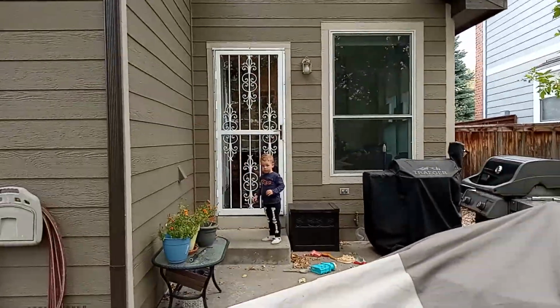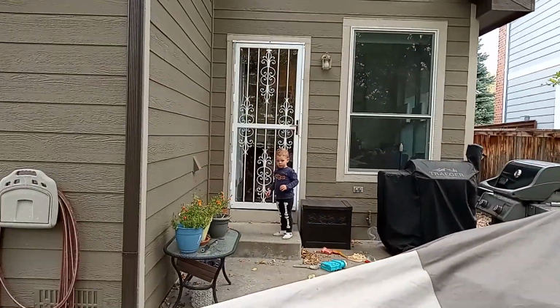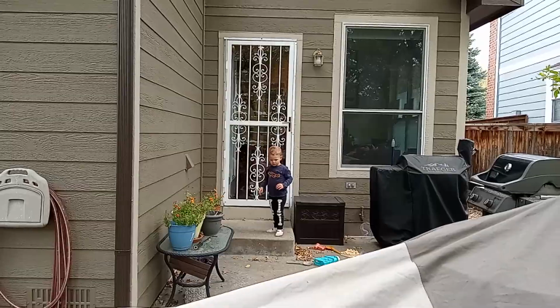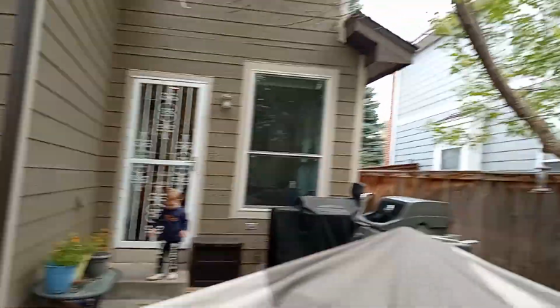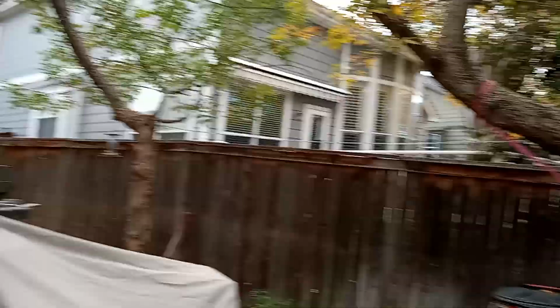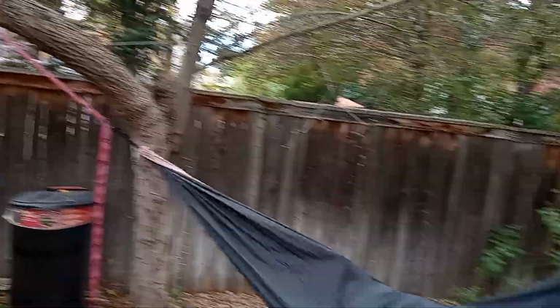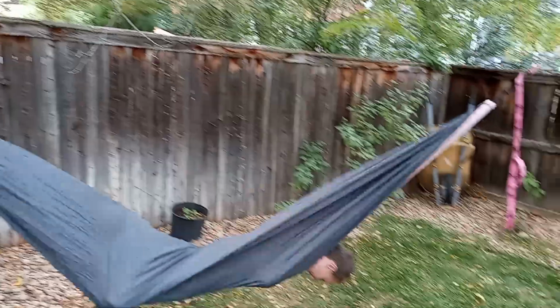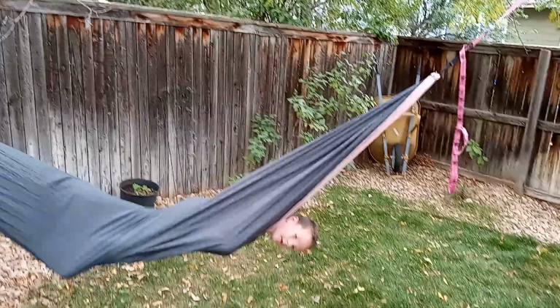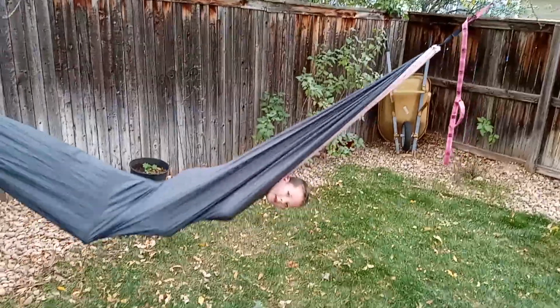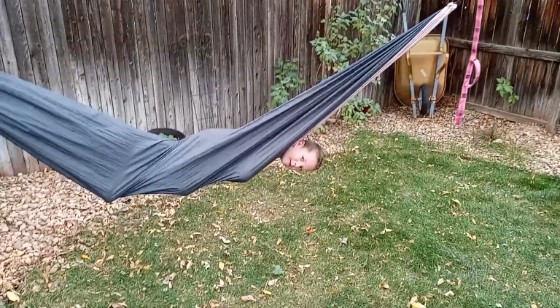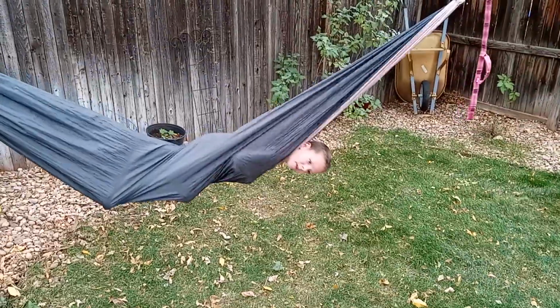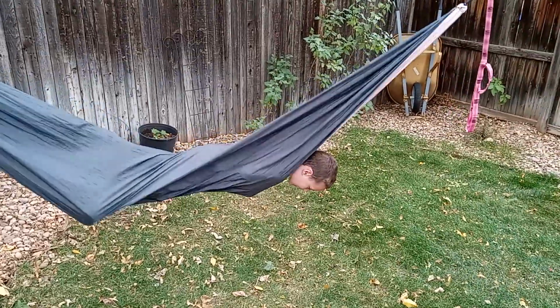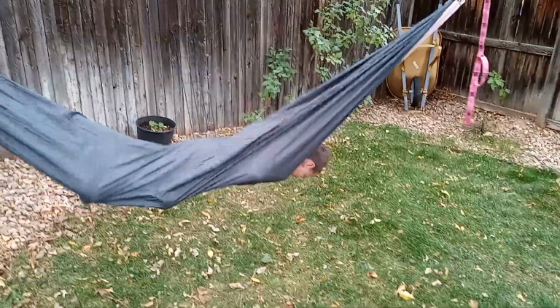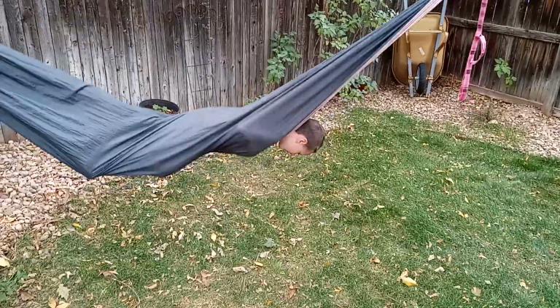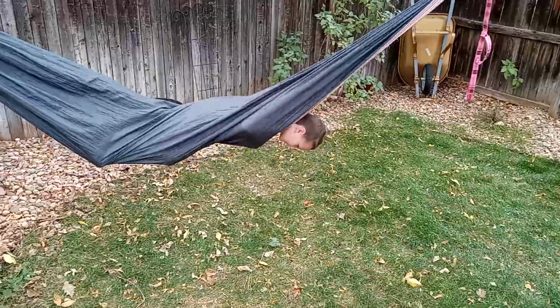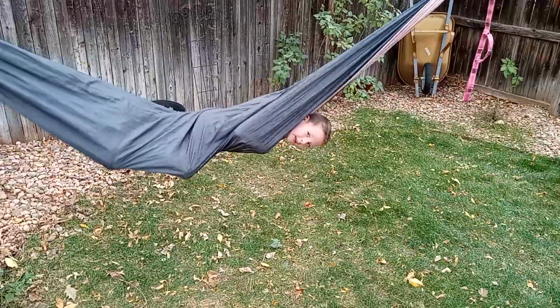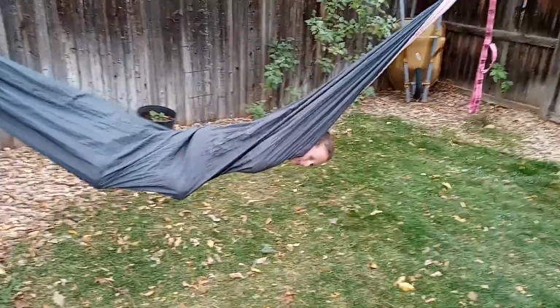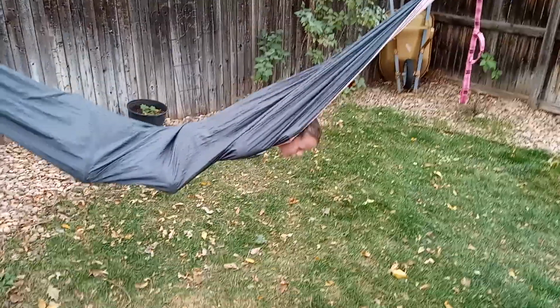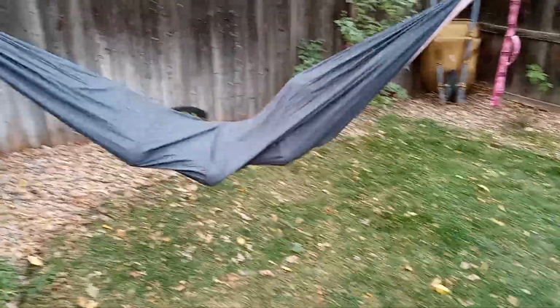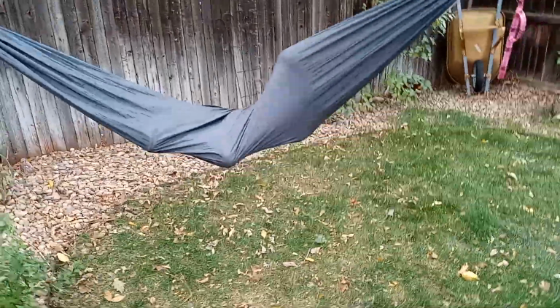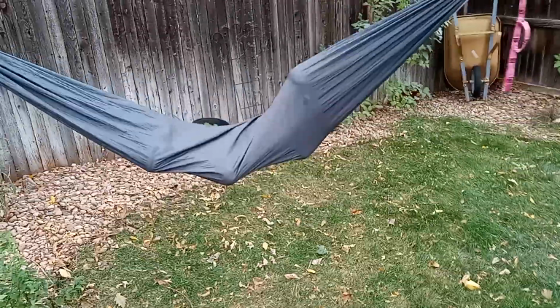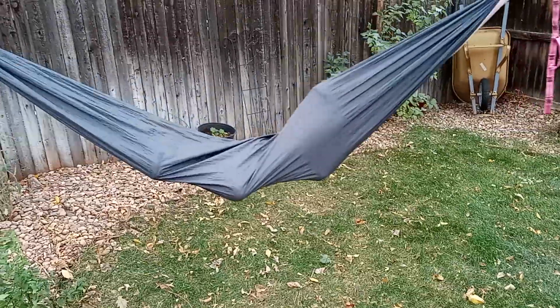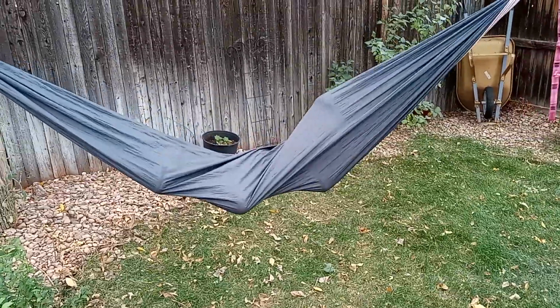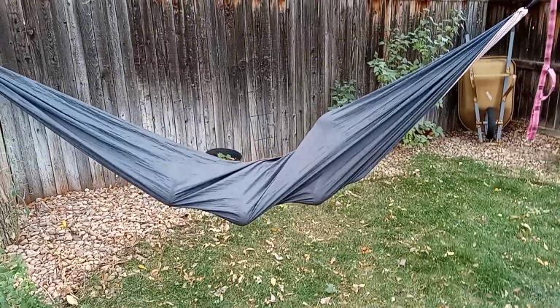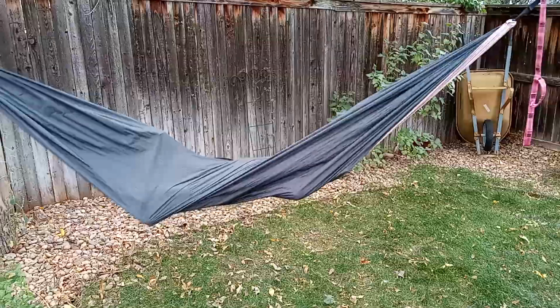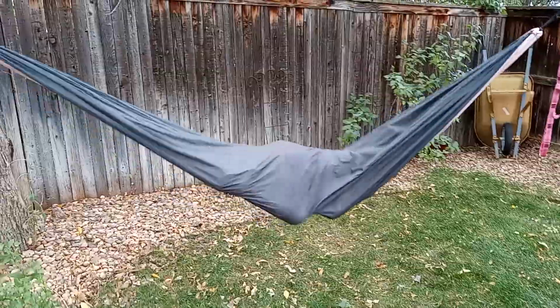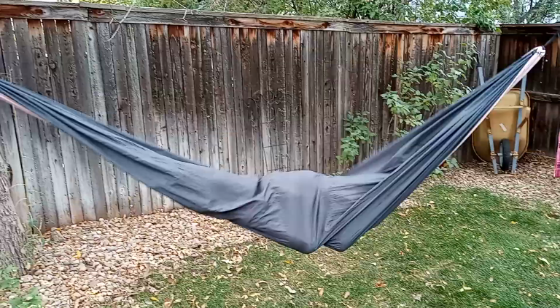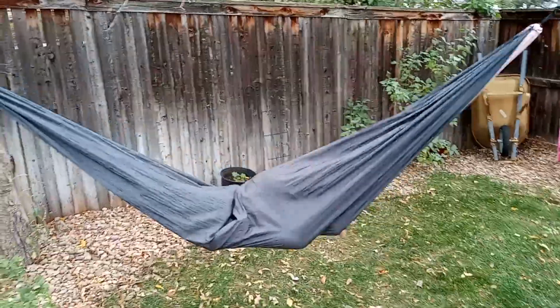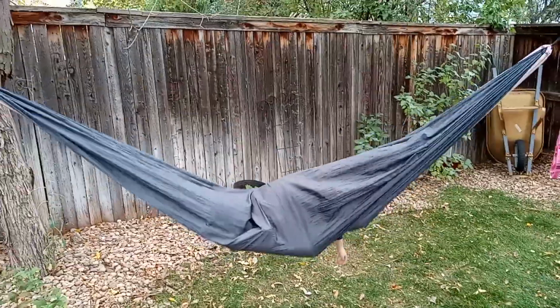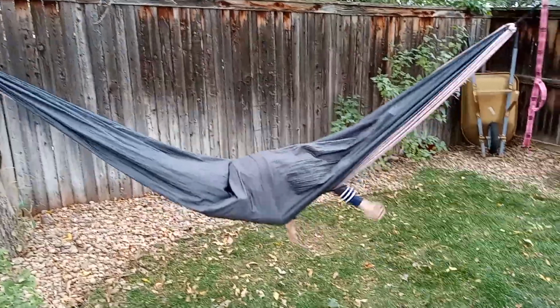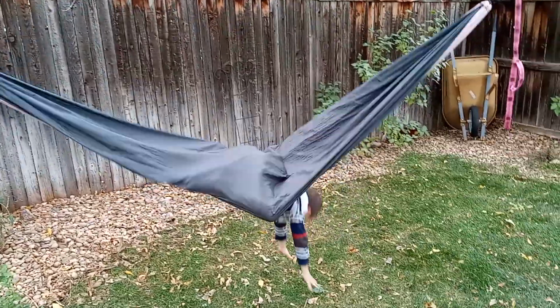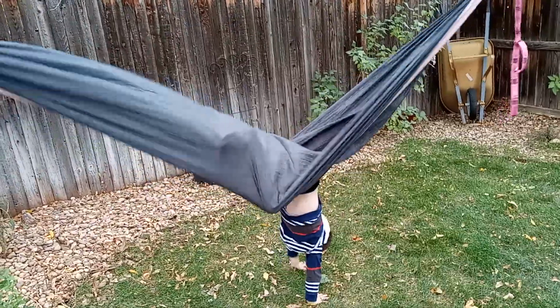Hey Tonka! And then he knows how to open doors like that. And then we flip it like this. And then you can hang — you can grab this and hang like this. Or you can do this — put your legs, do that.